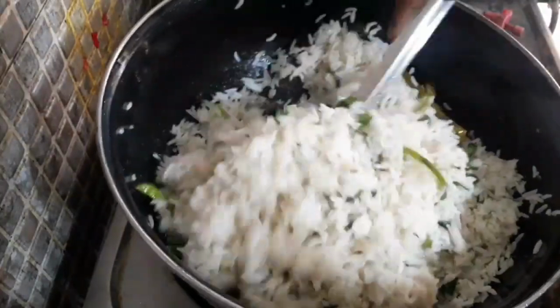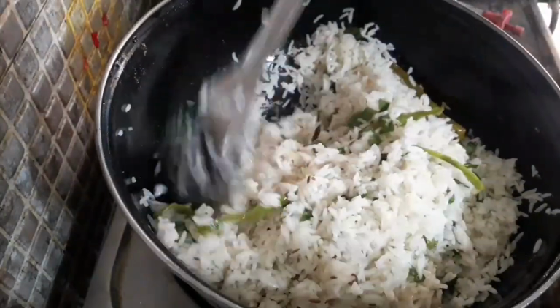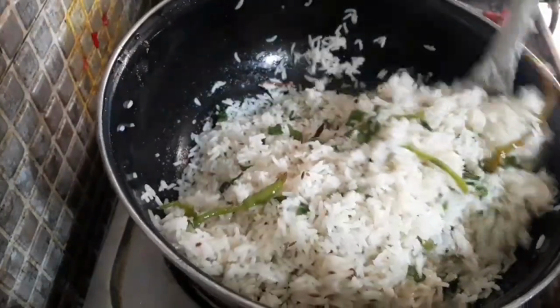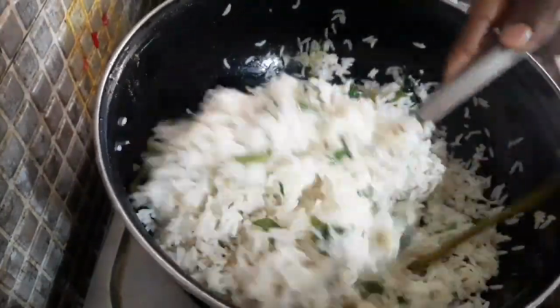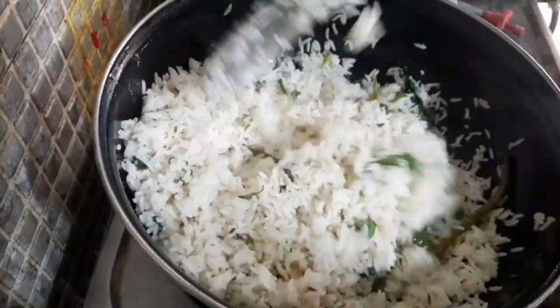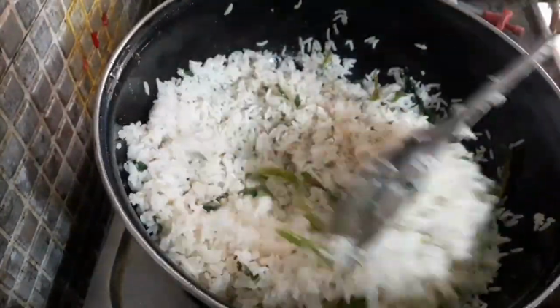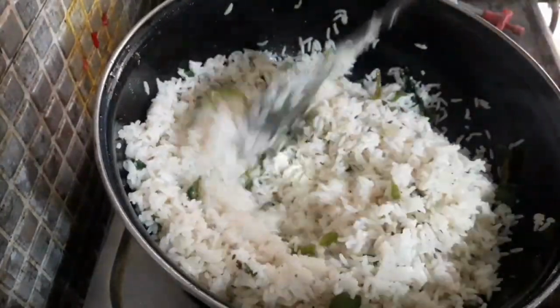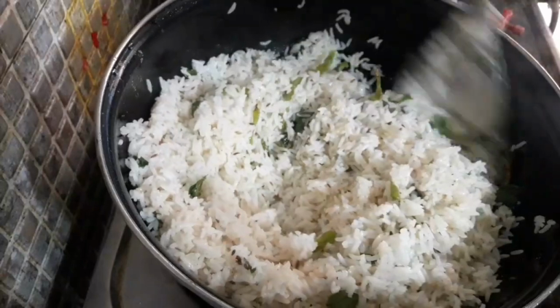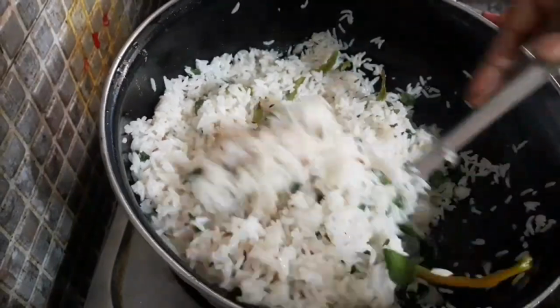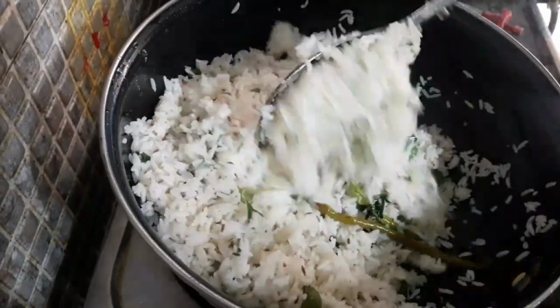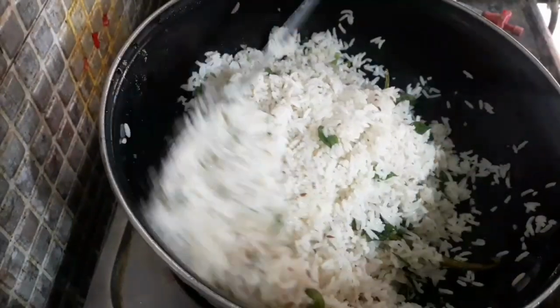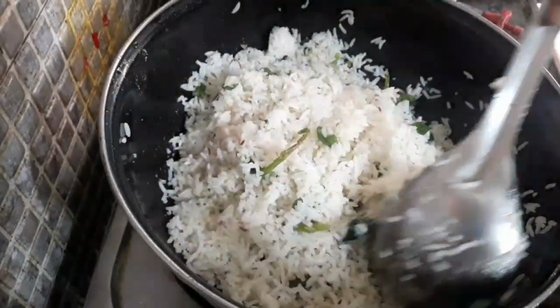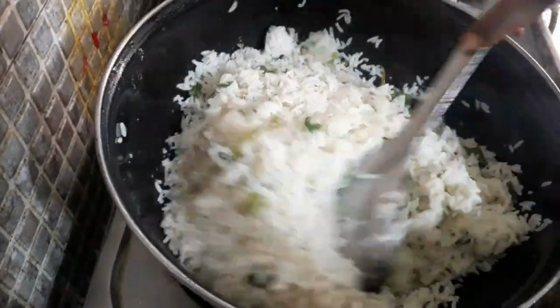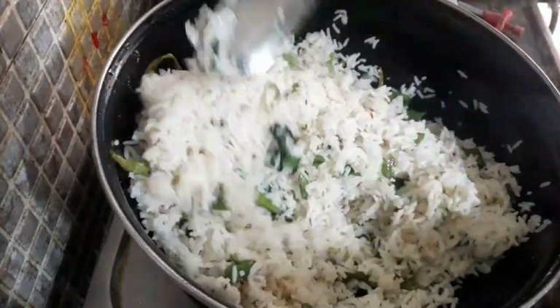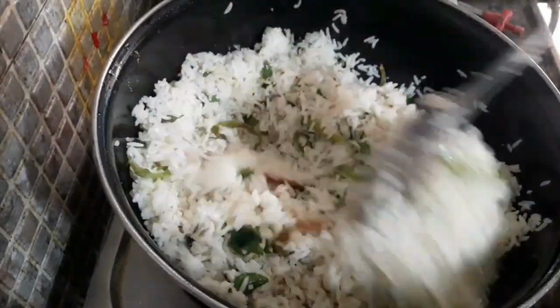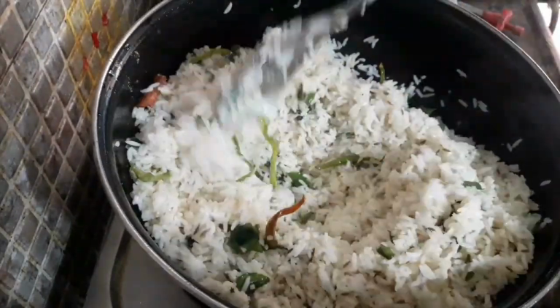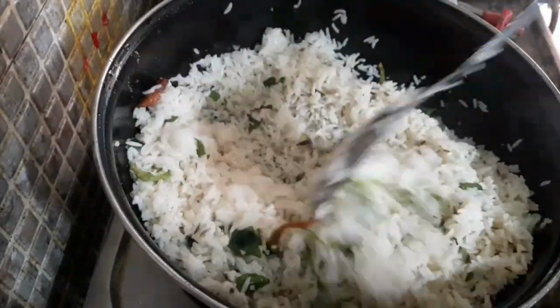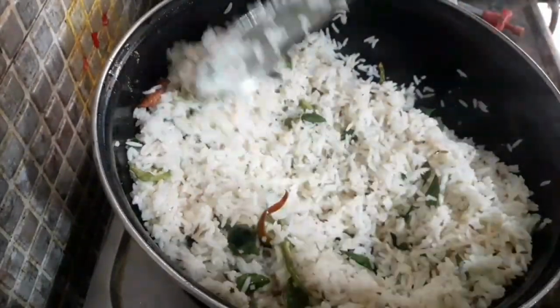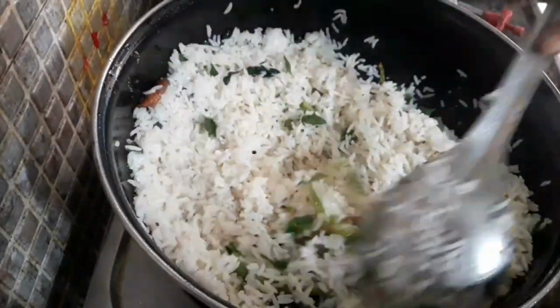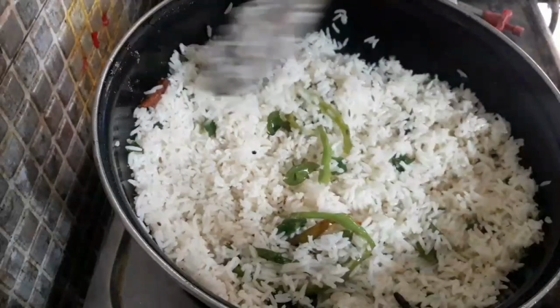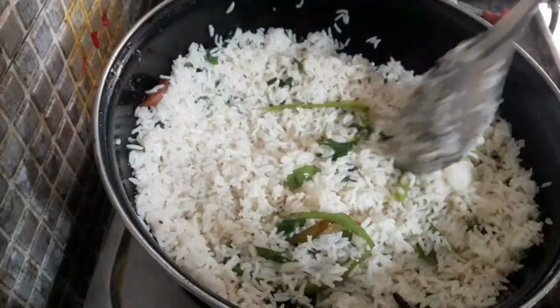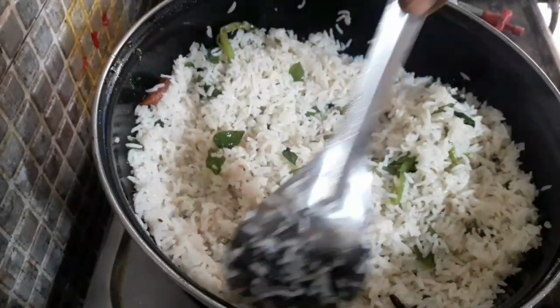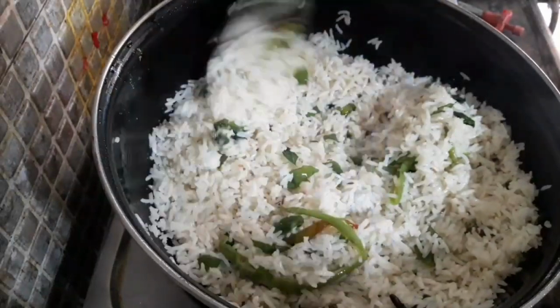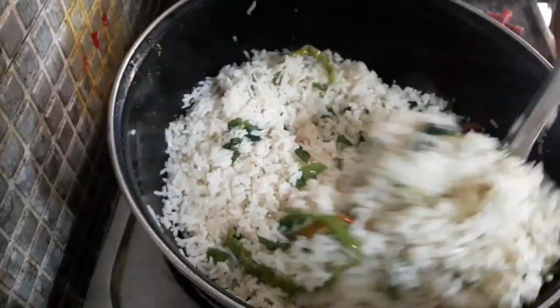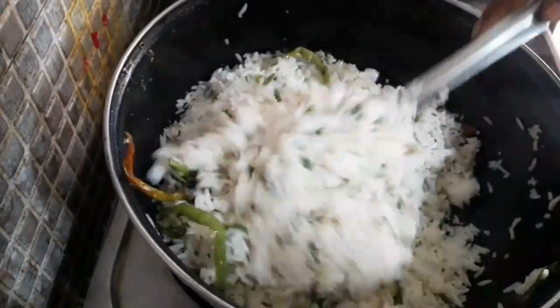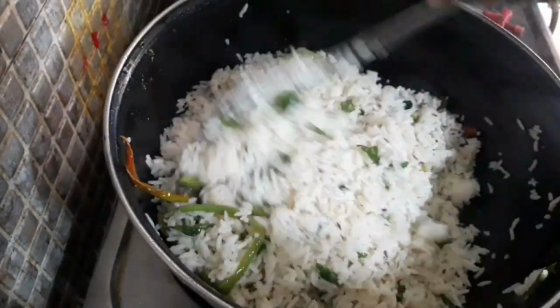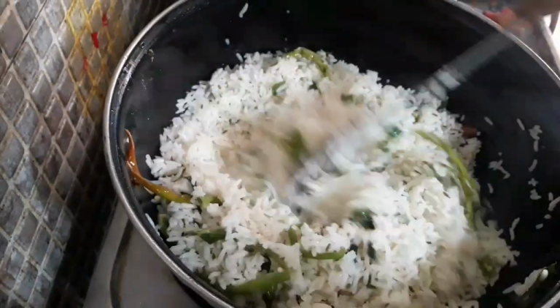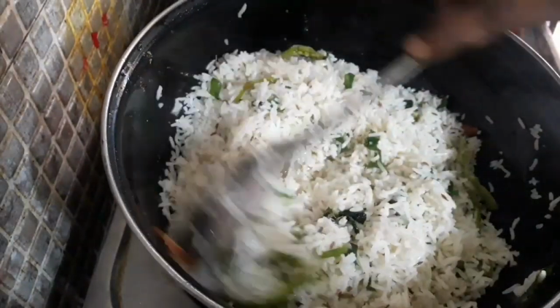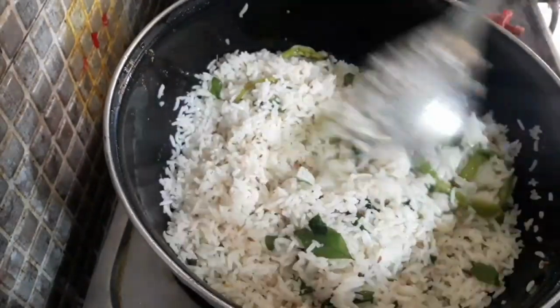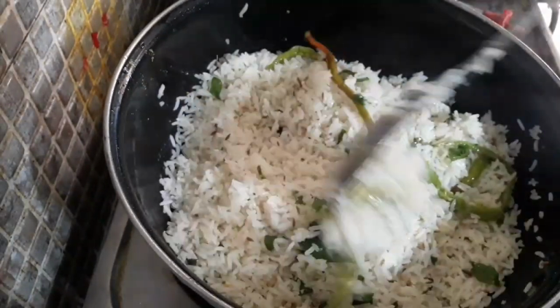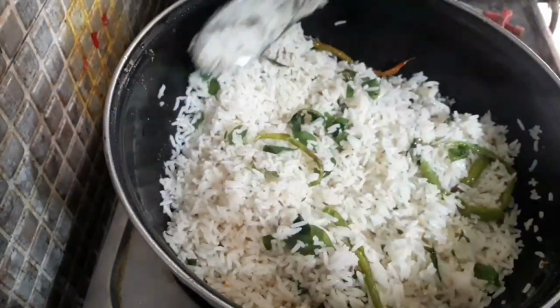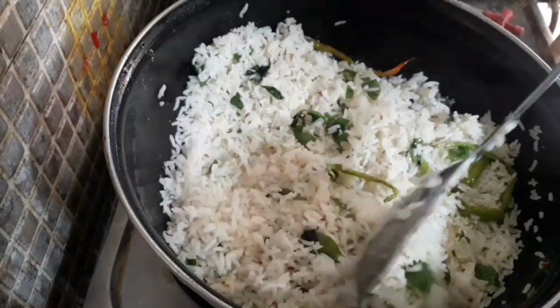In the office, there is a lot of curry and rice. It is very tasty. When you eat rice, it is cooked to fried rice.